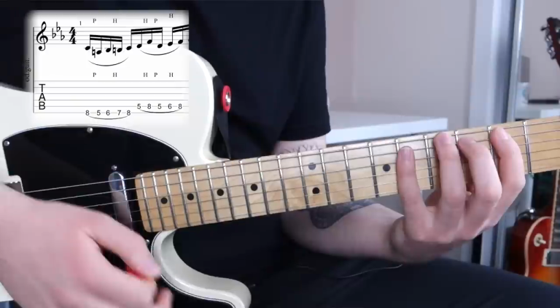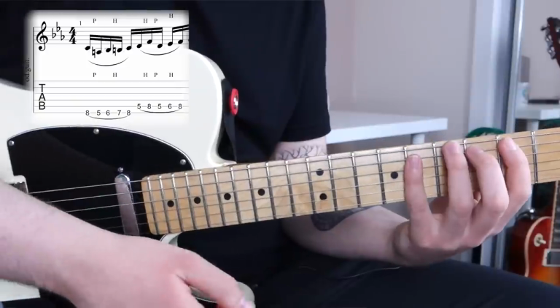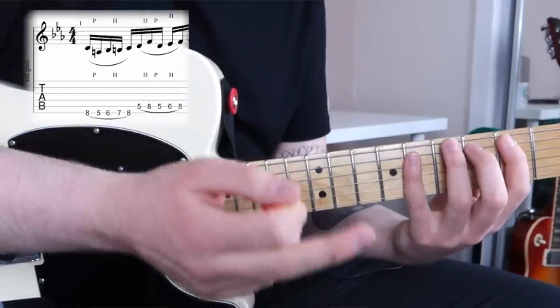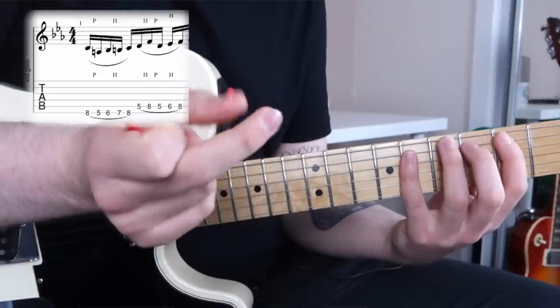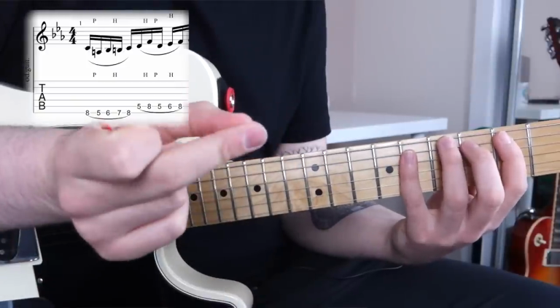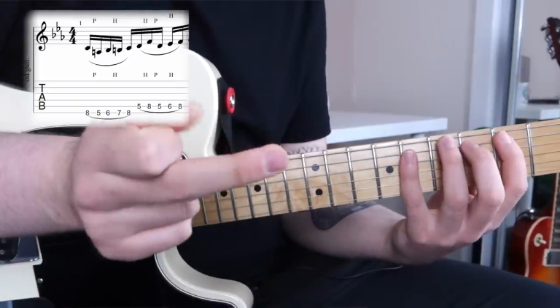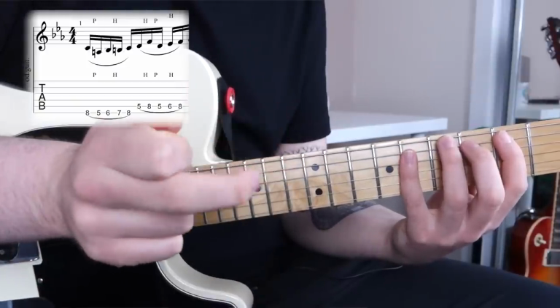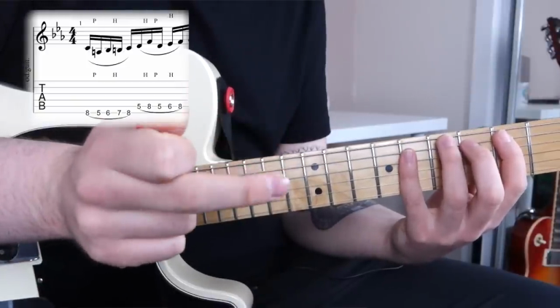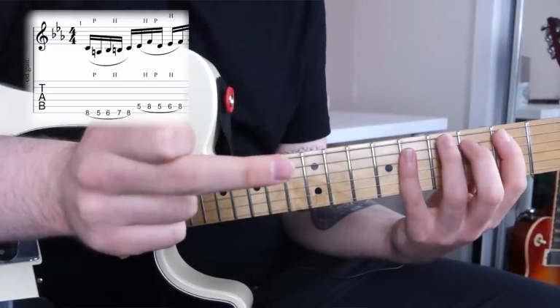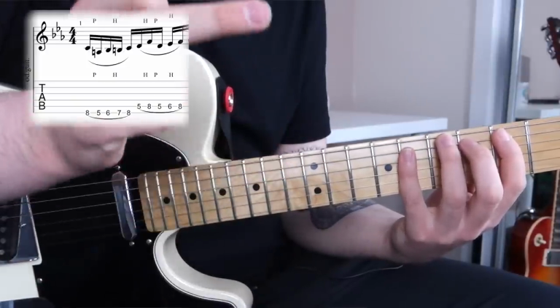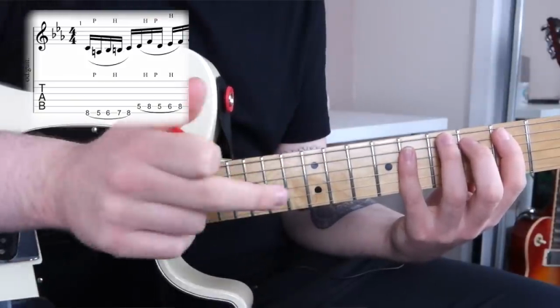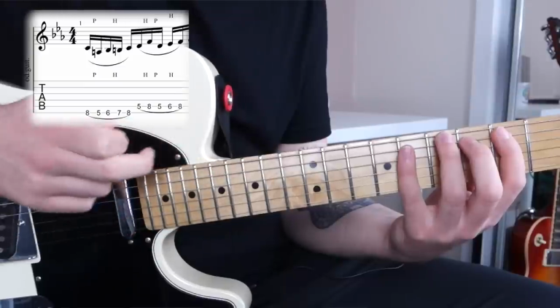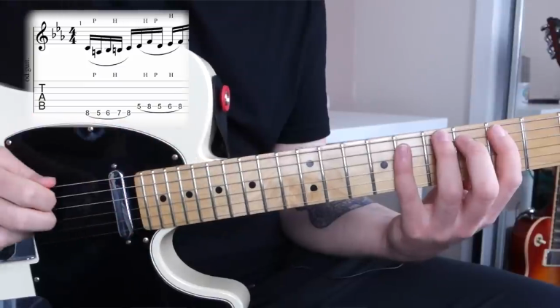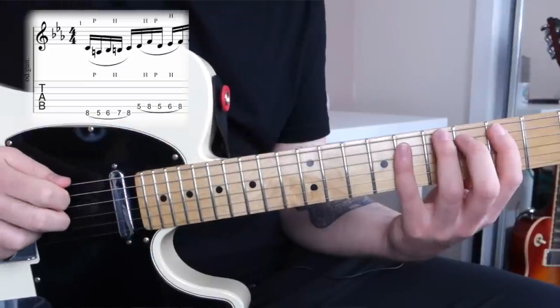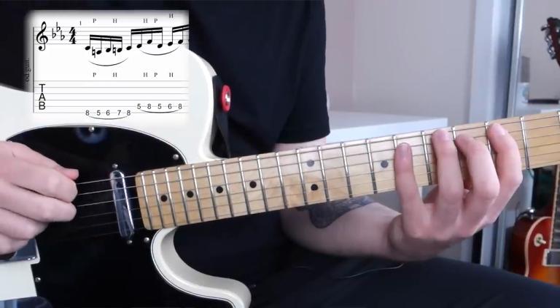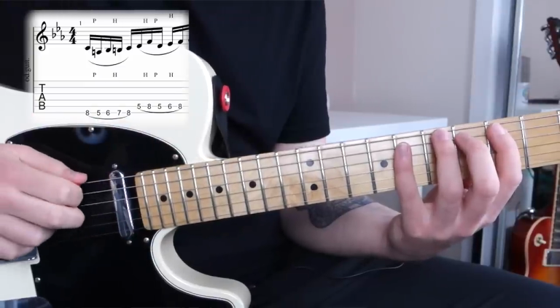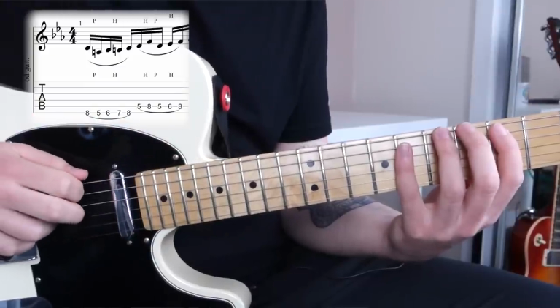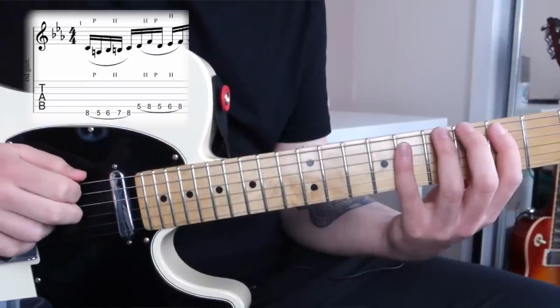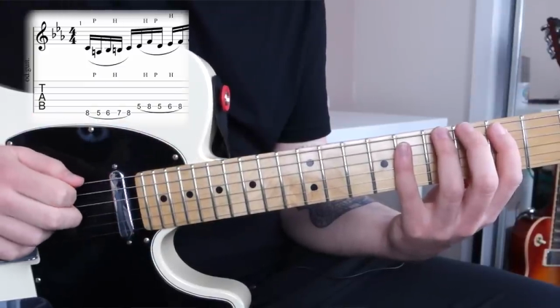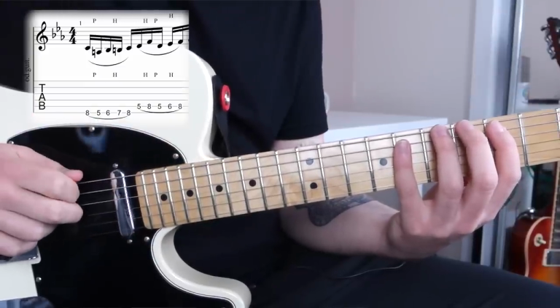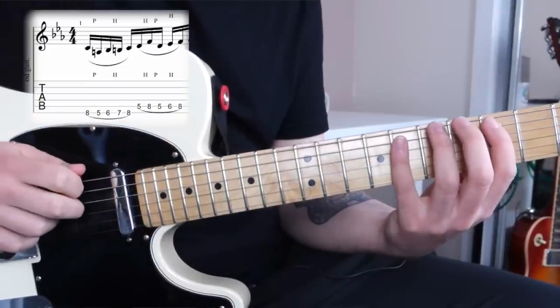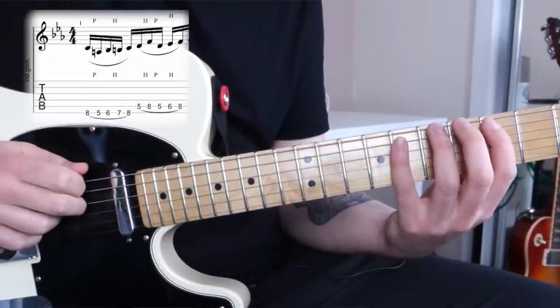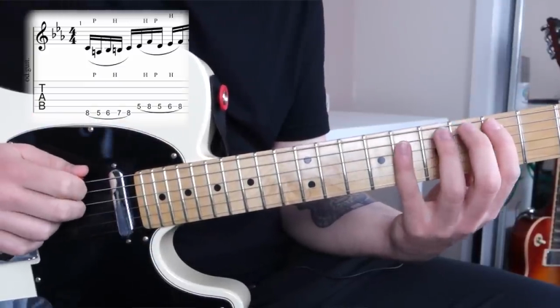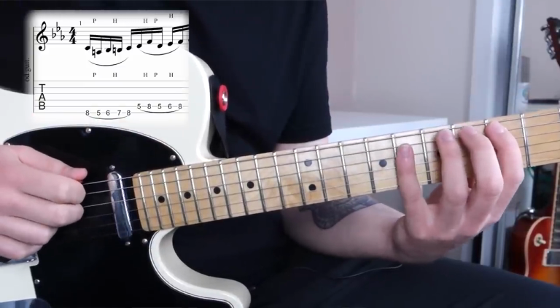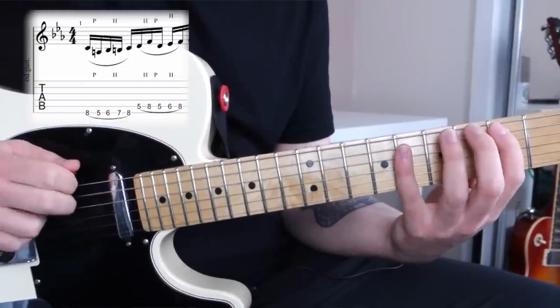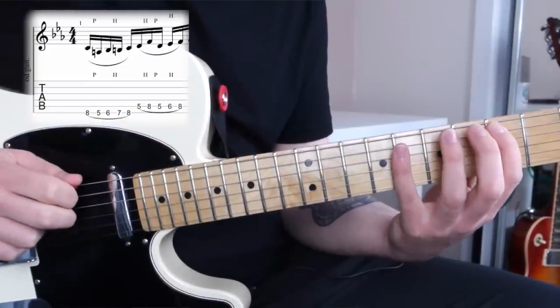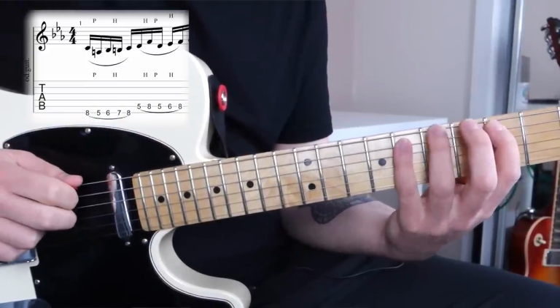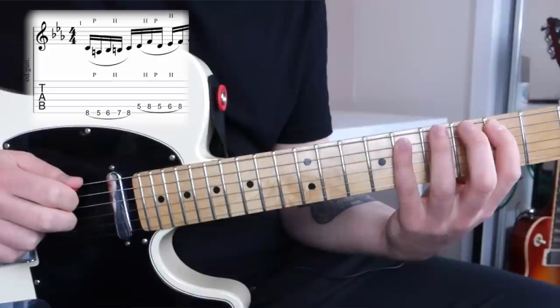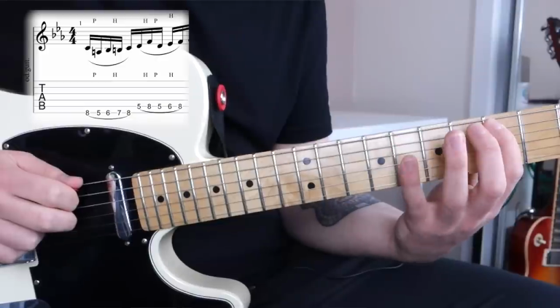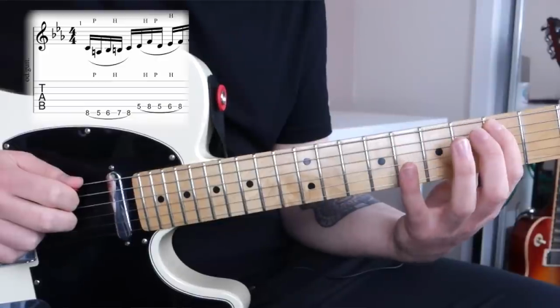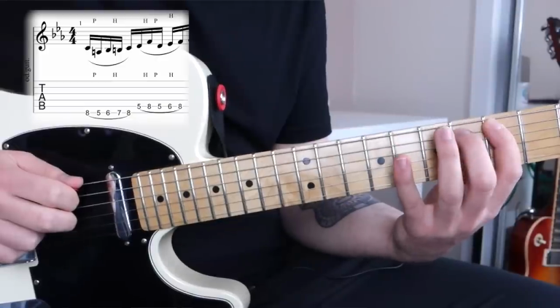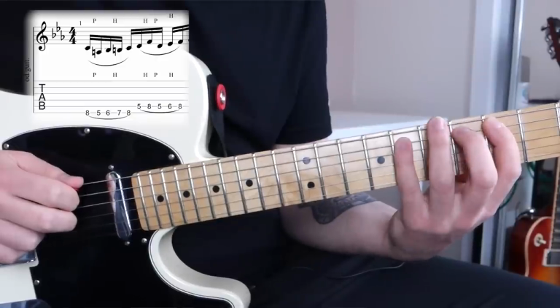The technique used to play this phrase combines pick and middle finger. You start by picking the first note on the low E string at fret 8, then pull off to fret 5, and hammer on all of the other notes — so that's pick 8, pull off to 5, hammer on to 6, 7, and 8. Then you use your middle finger to pluck the first note on the A string at fret 5, and hammer on and pull off the rest: 5, 8, 5, 6, 8.